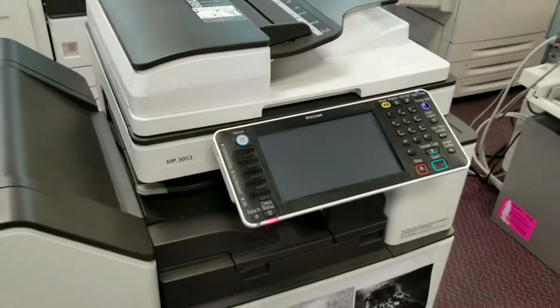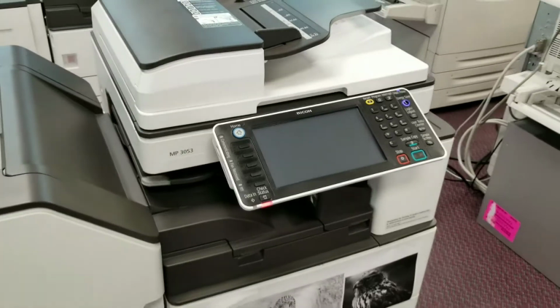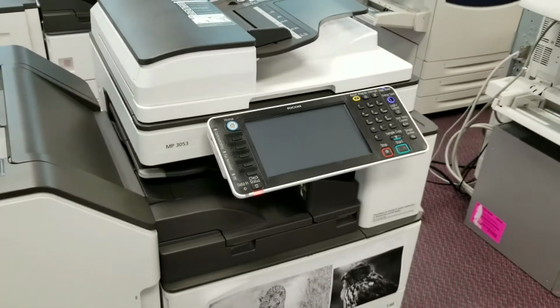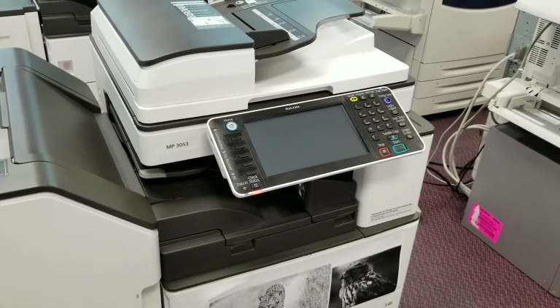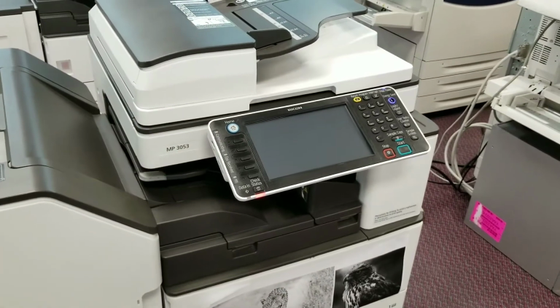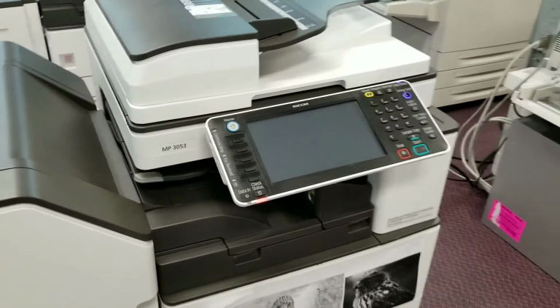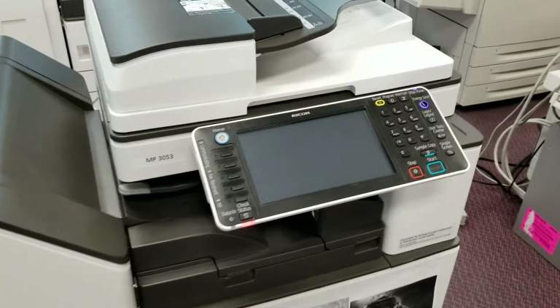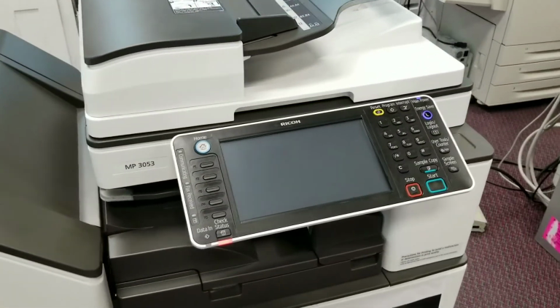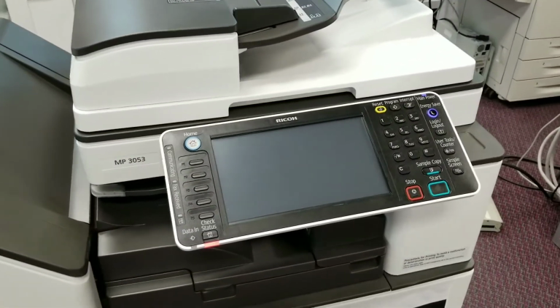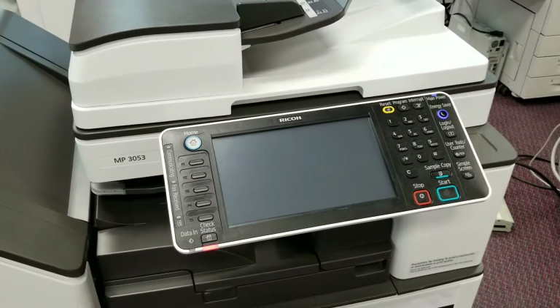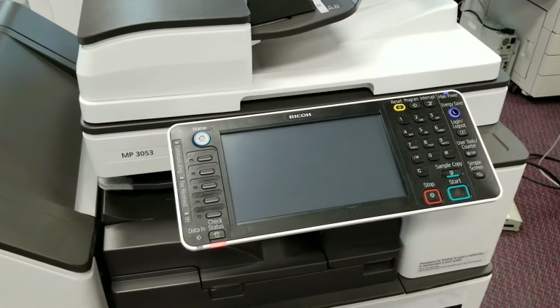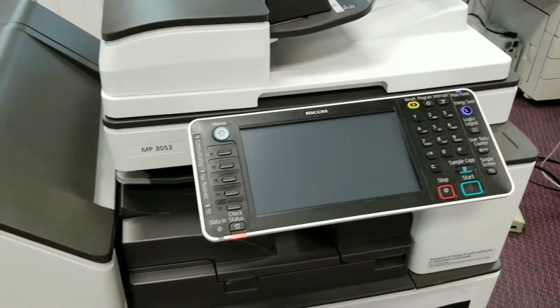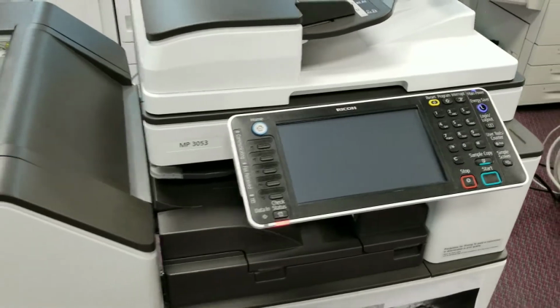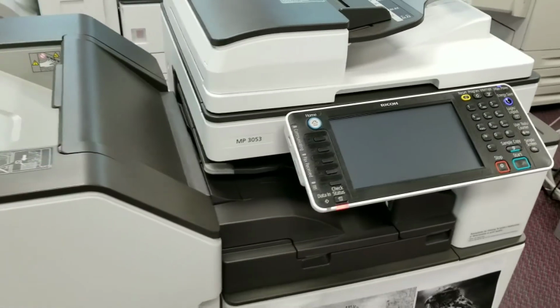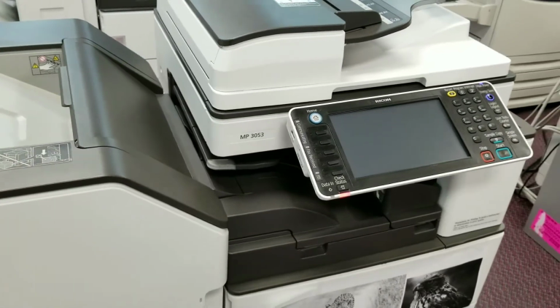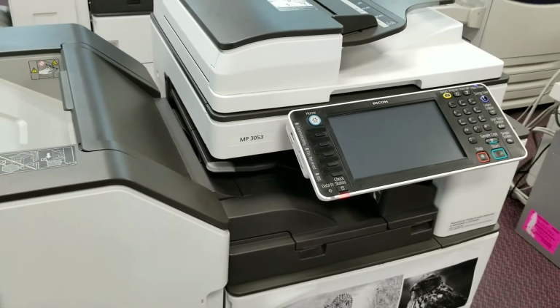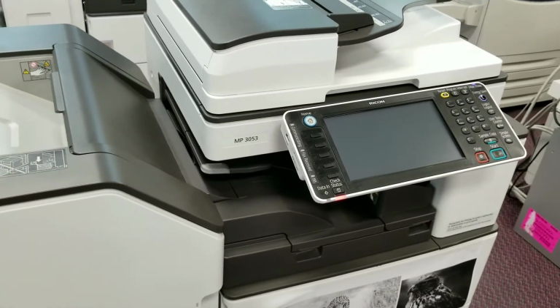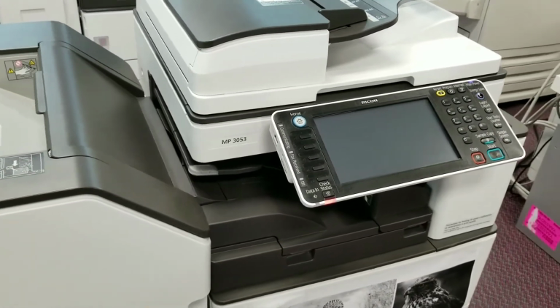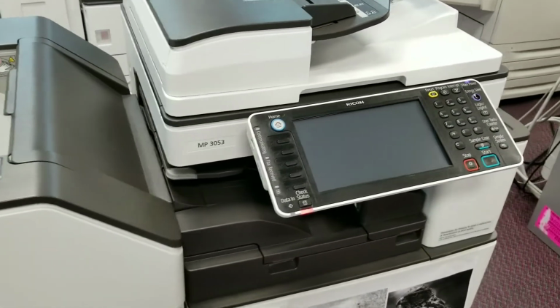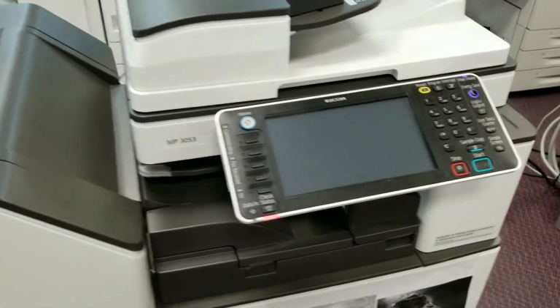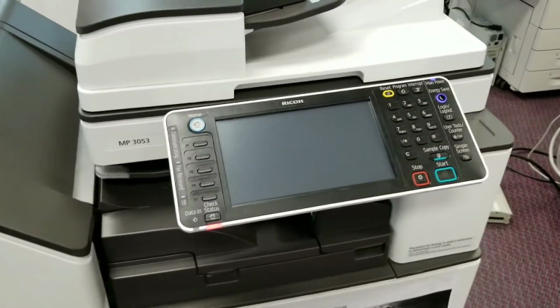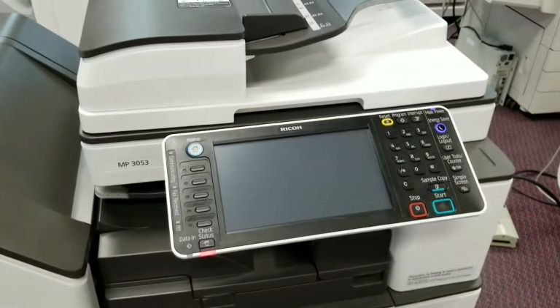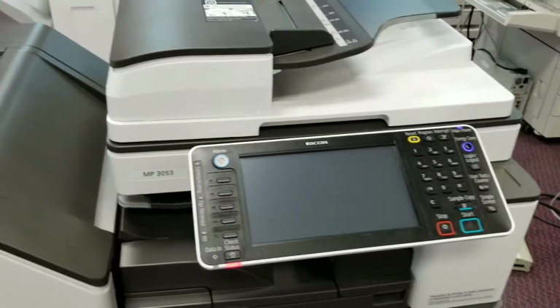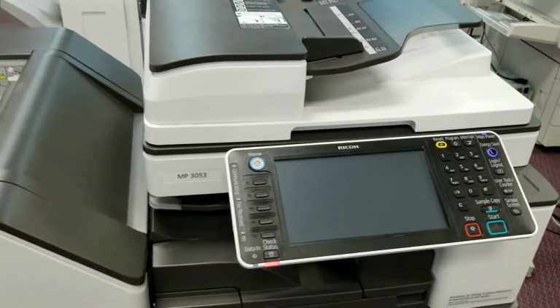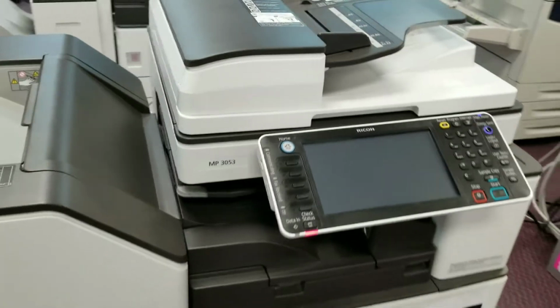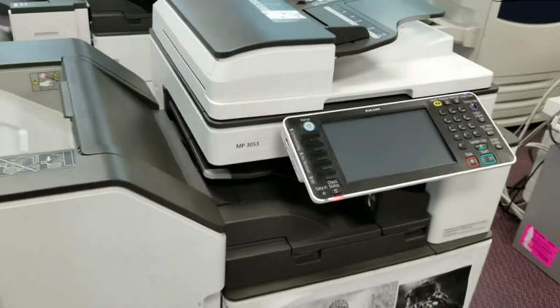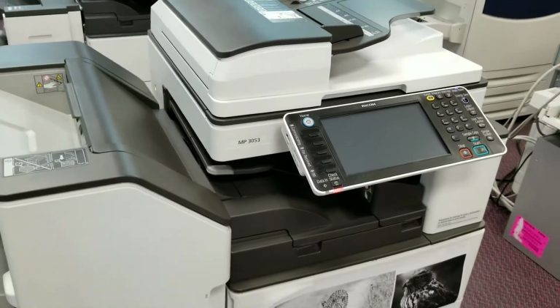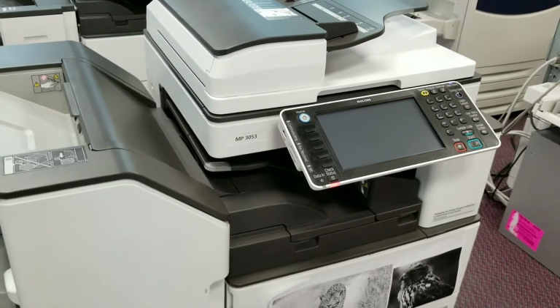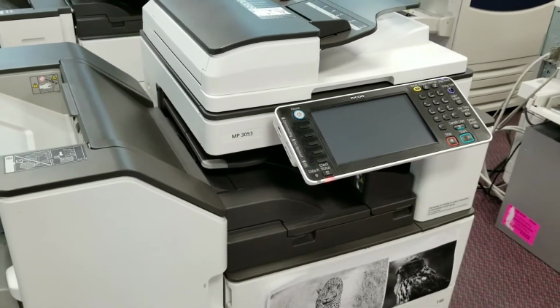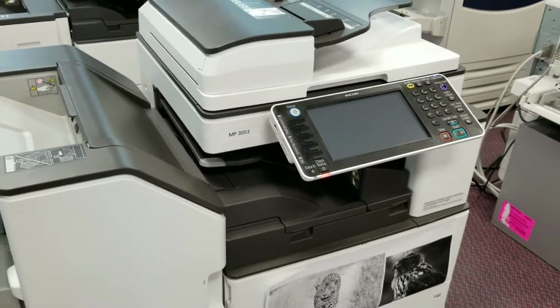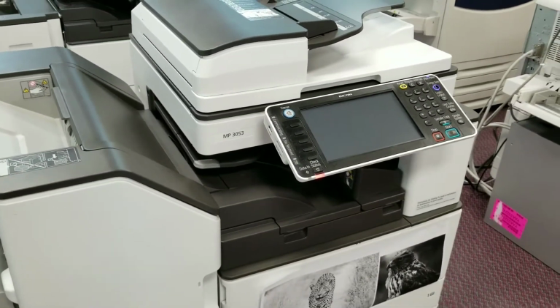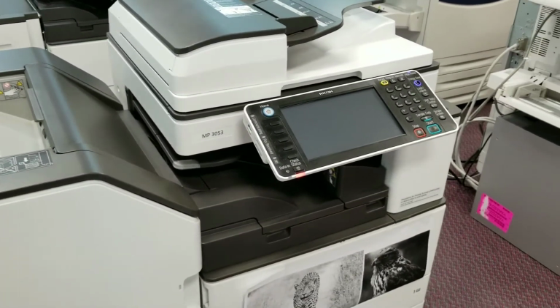Hey guys, this is Greg at Precision Toner. We're here today talking about this beautiful Ricoh machine MP3053, and we are right now in the number one showroom in Toronto for everything copier and printer related.